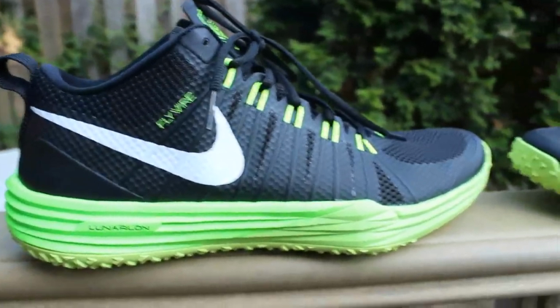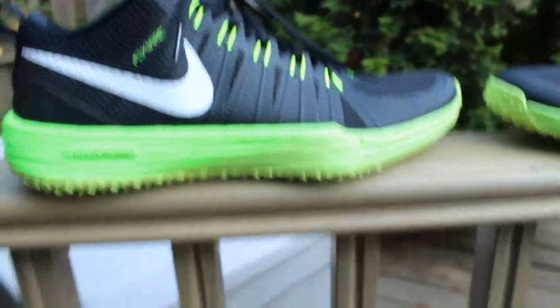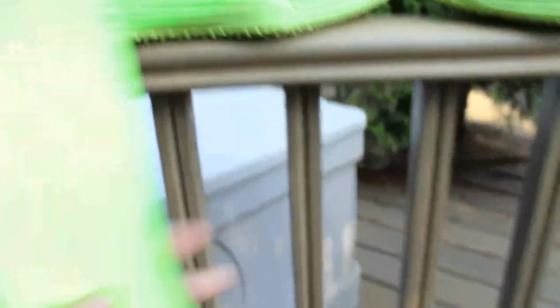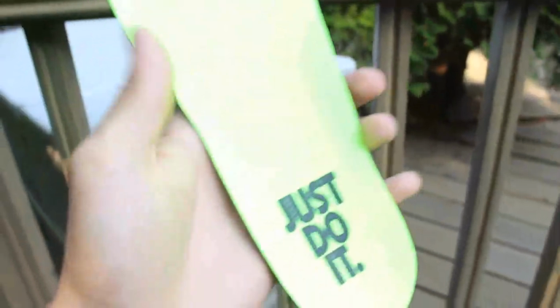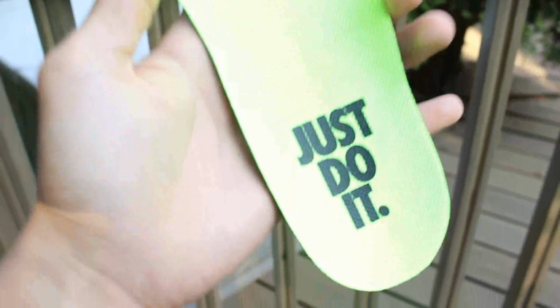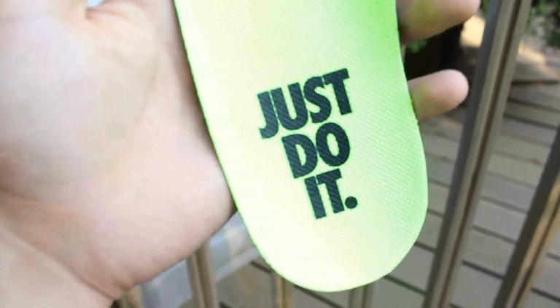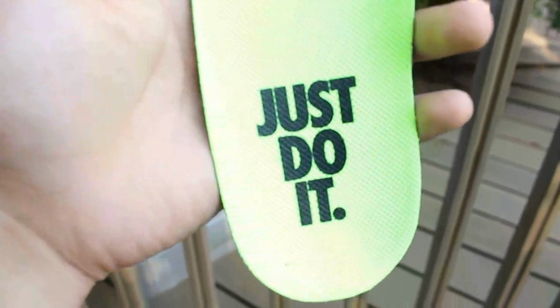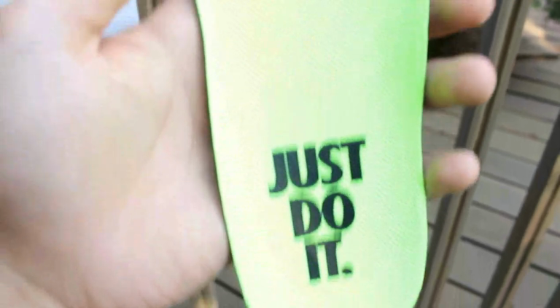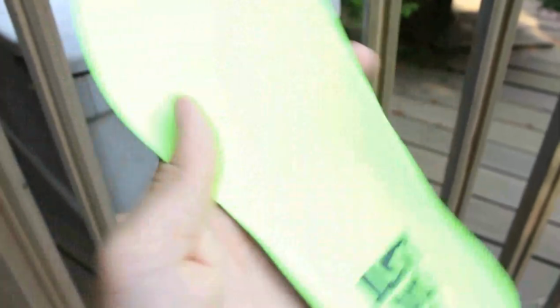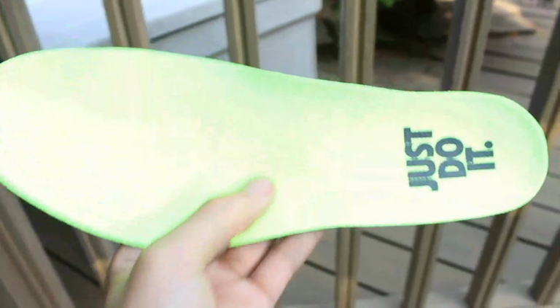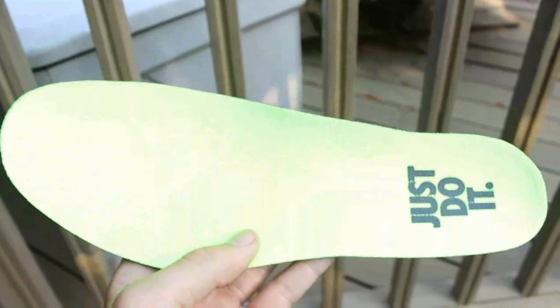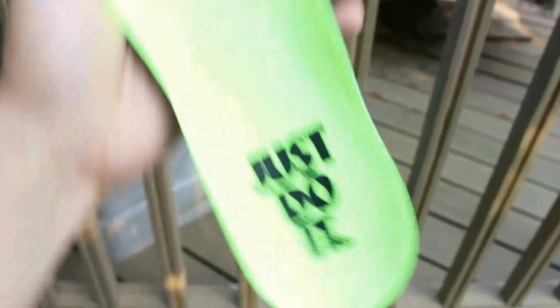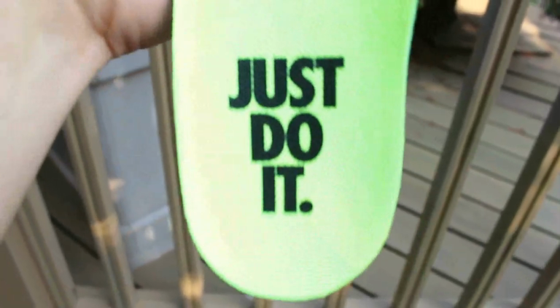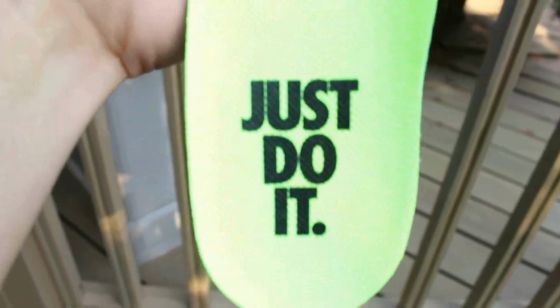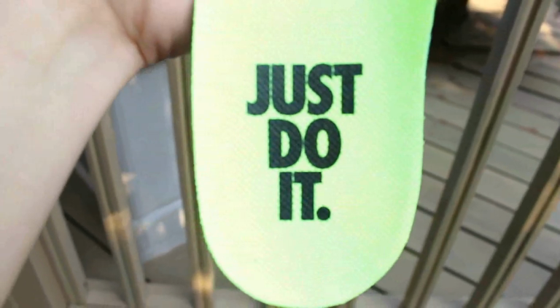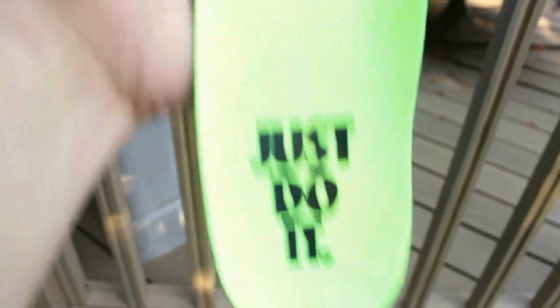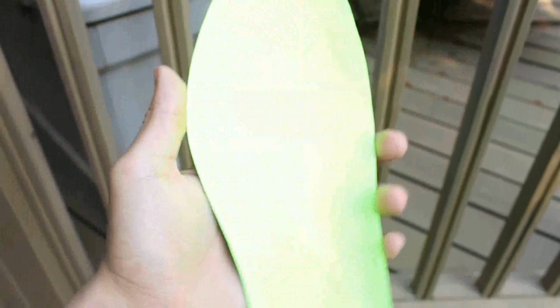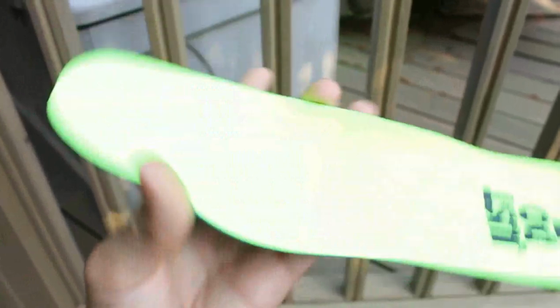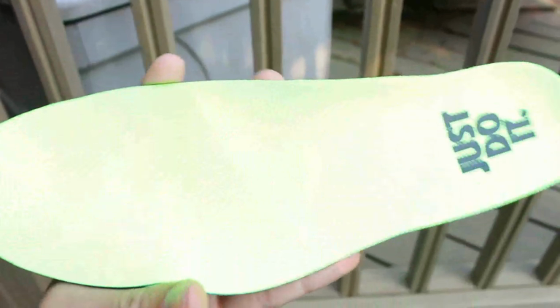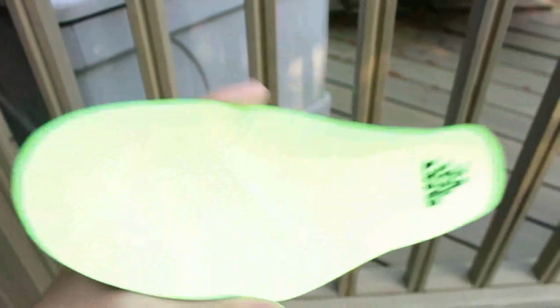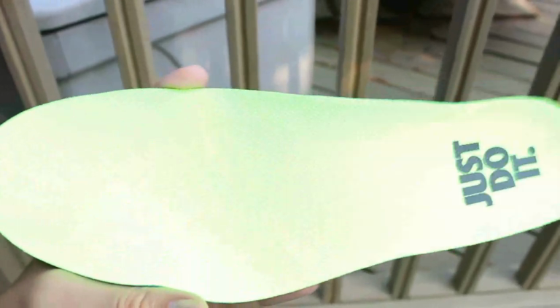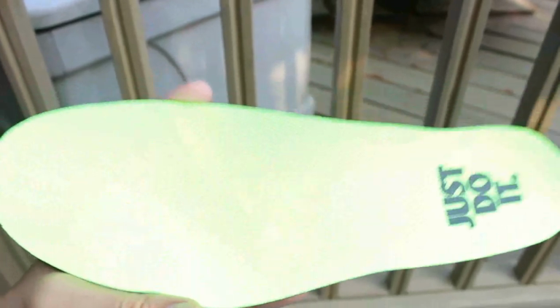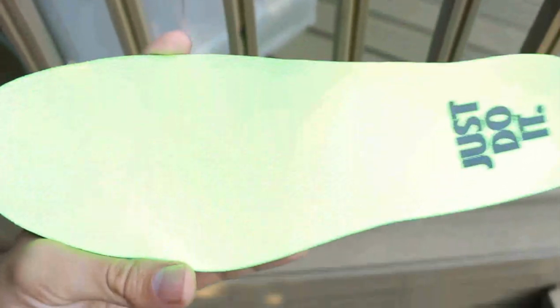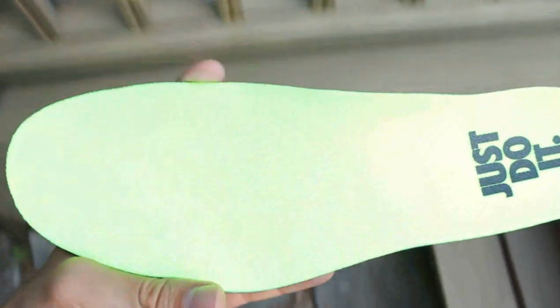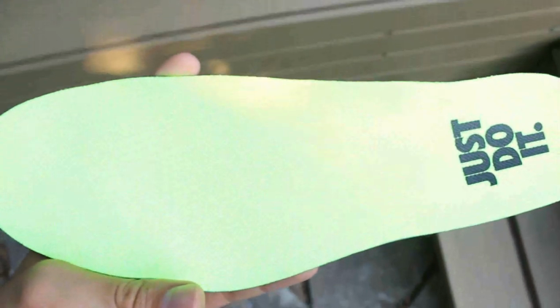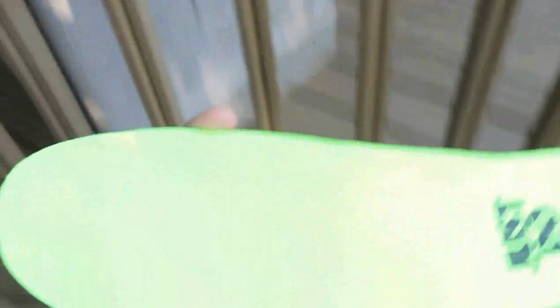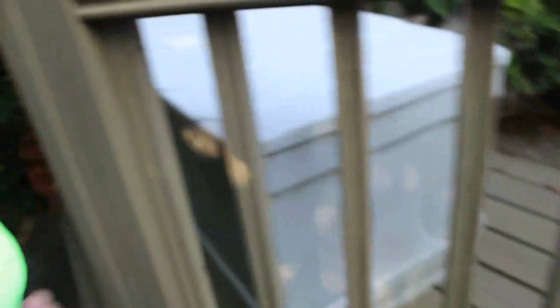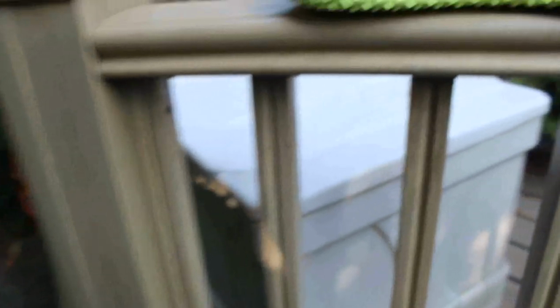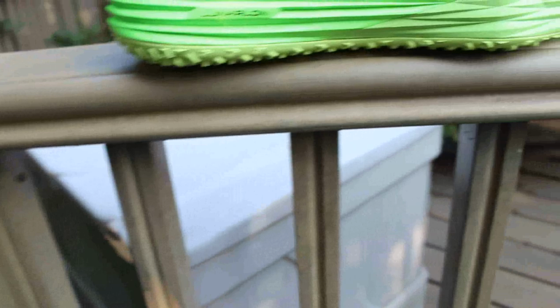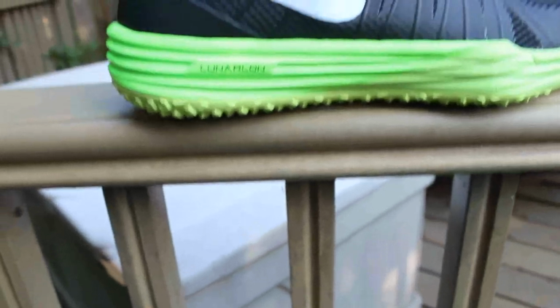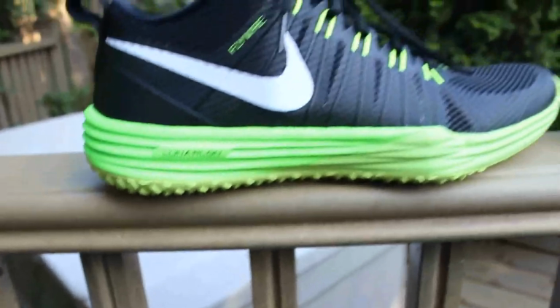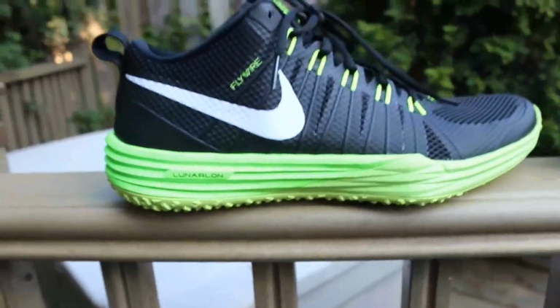One last thing was the insole. I just thought this was so awesome — it has the classic 'Just Do It.' It's kind of a throwback. This is a Volt color, it's not really showing up properly on my camera, but that's that.